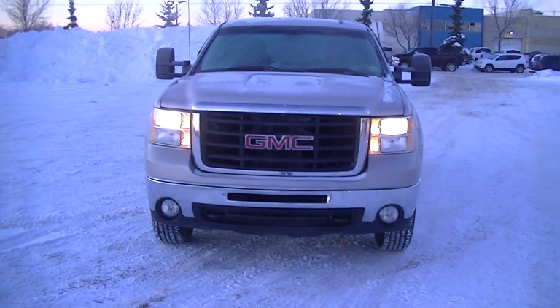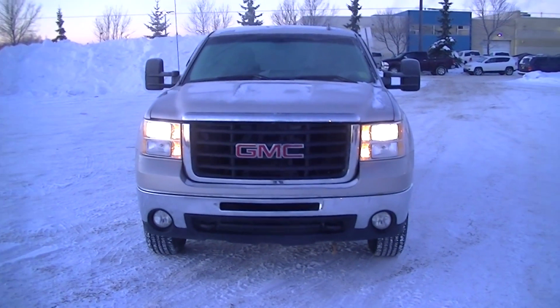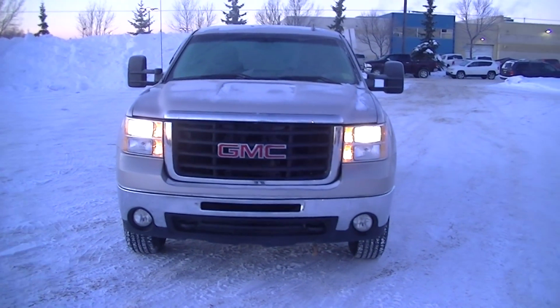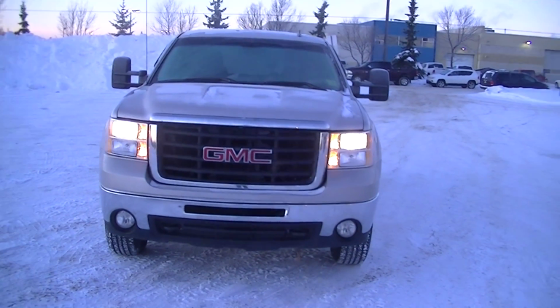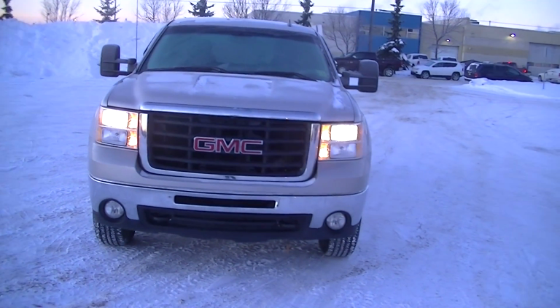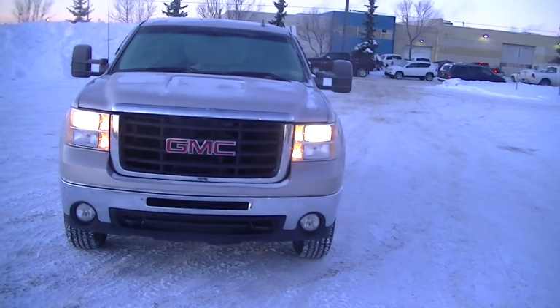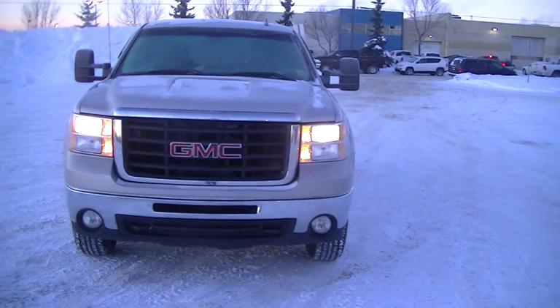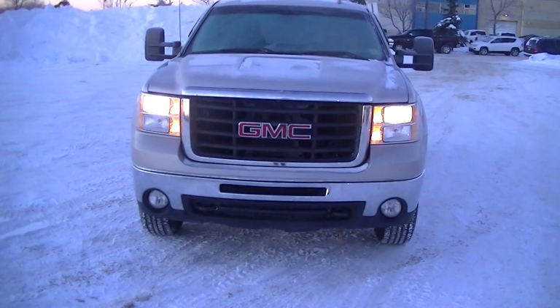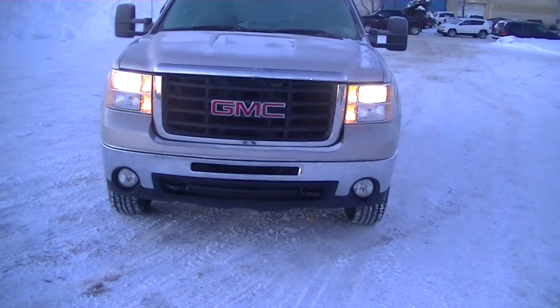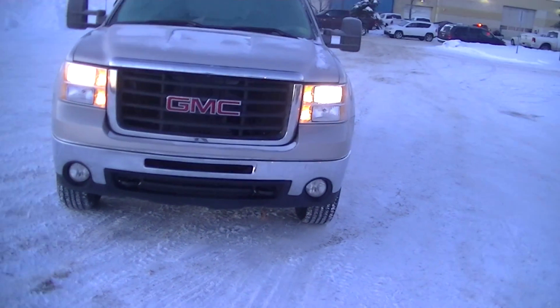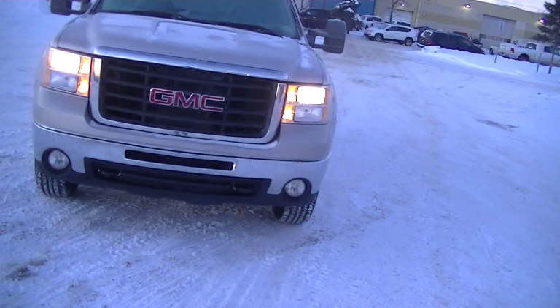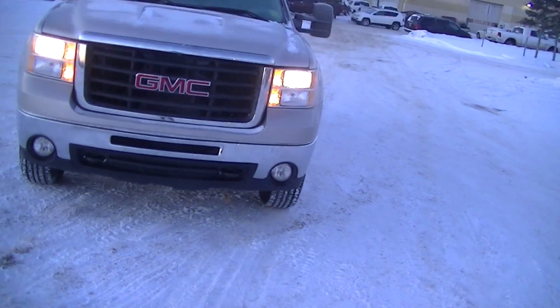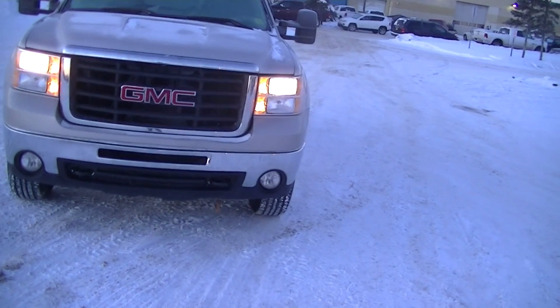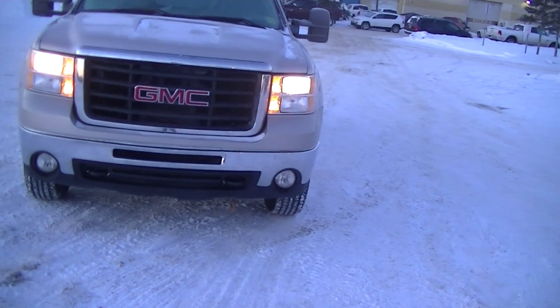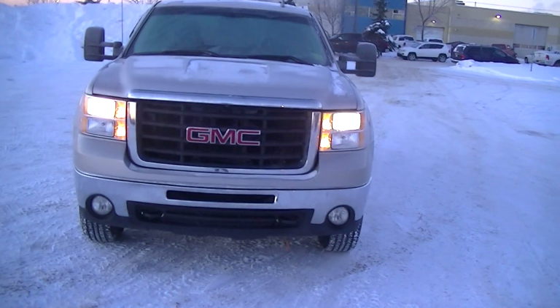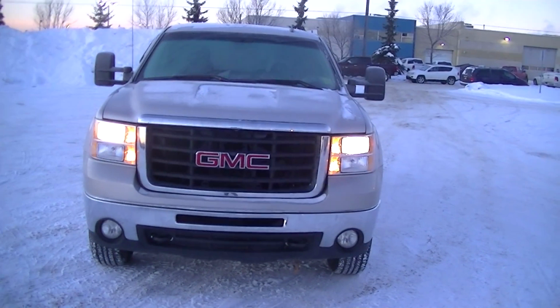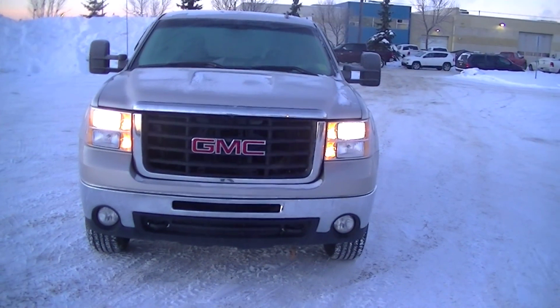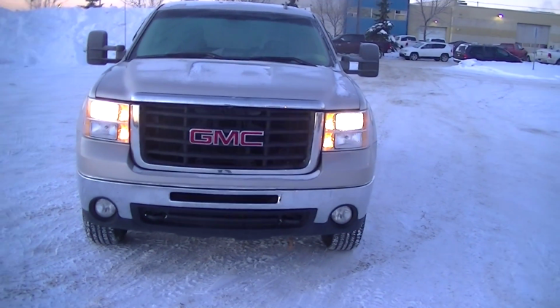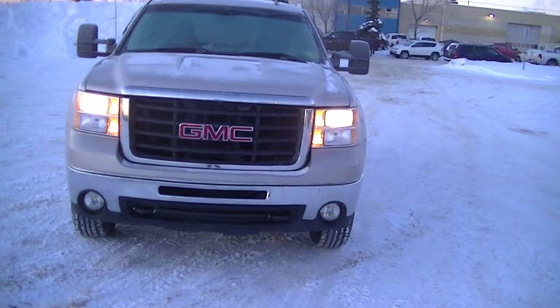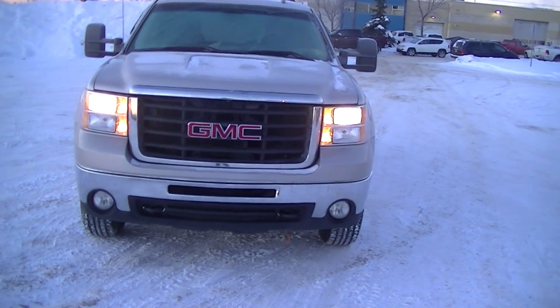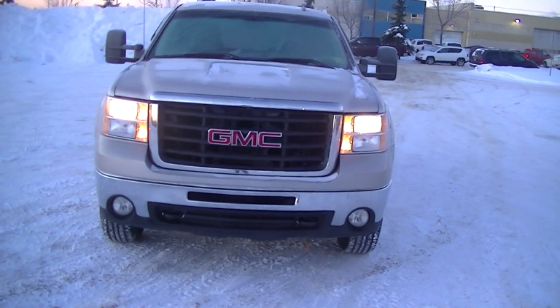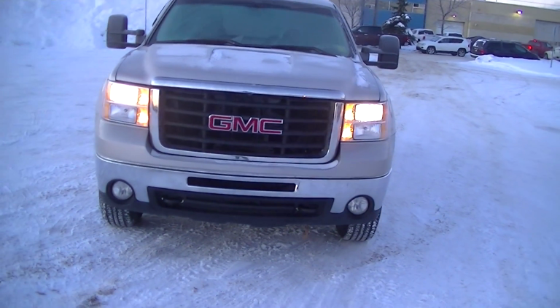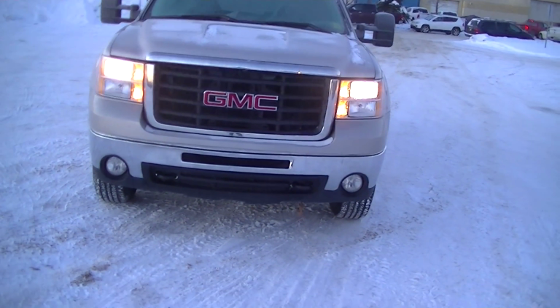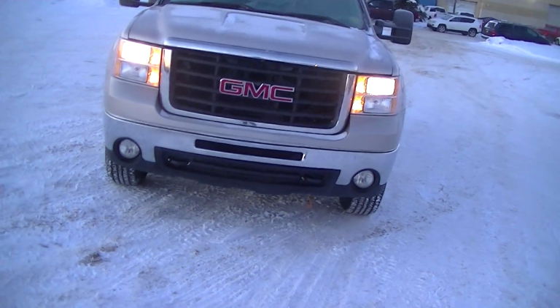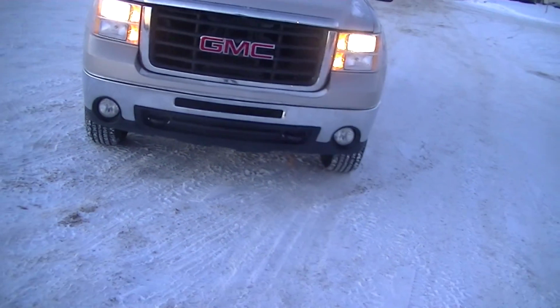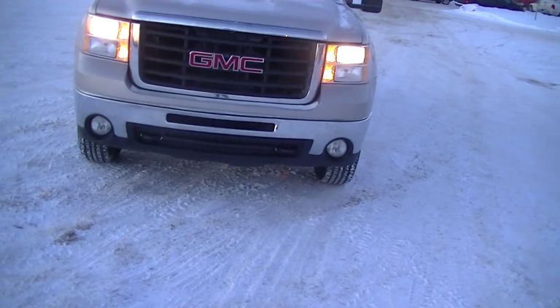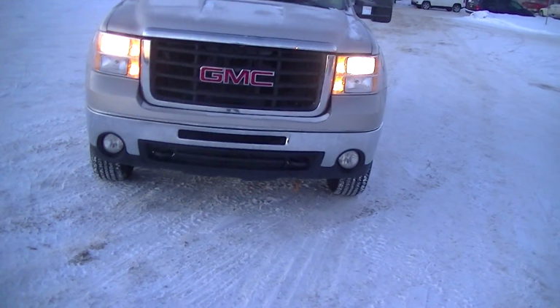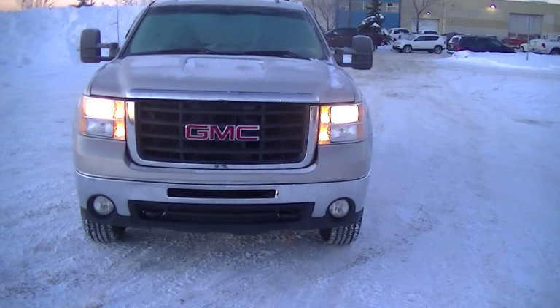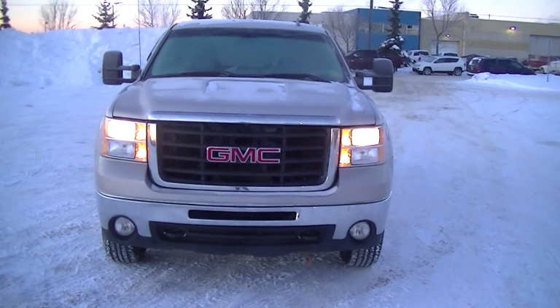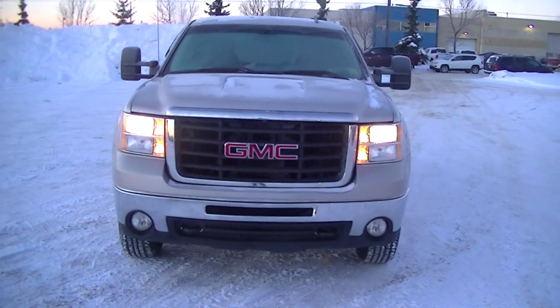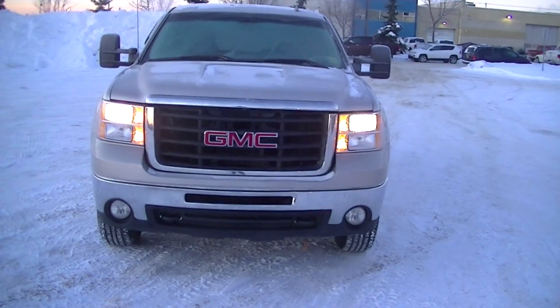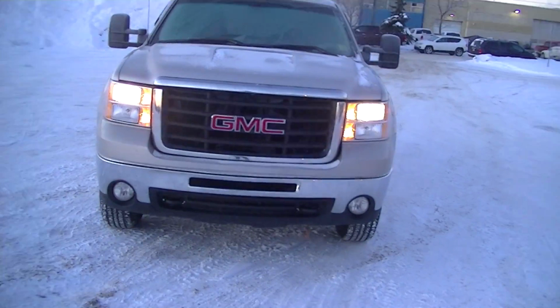Good morning Joe, it's Fabek here from Londonderry Dodge. So this is the GMC 2500 we were talking about last night. I'm going to do a quick walk around just so you can see all about it.